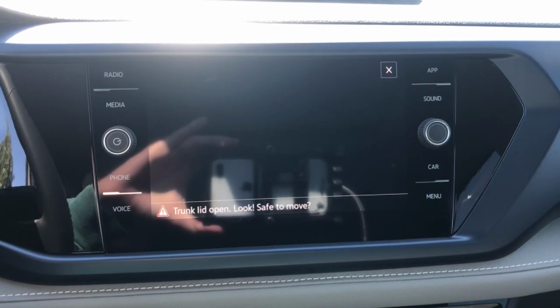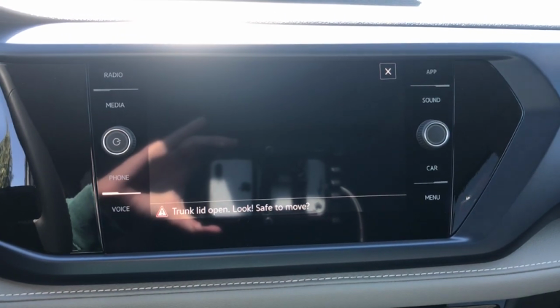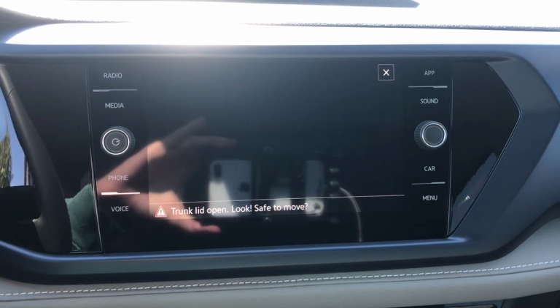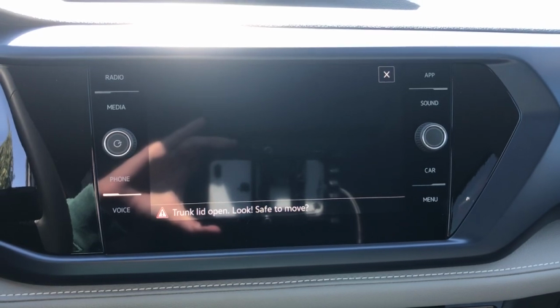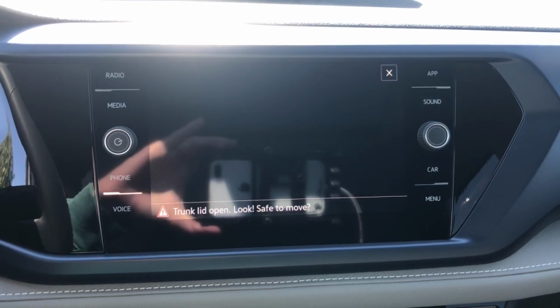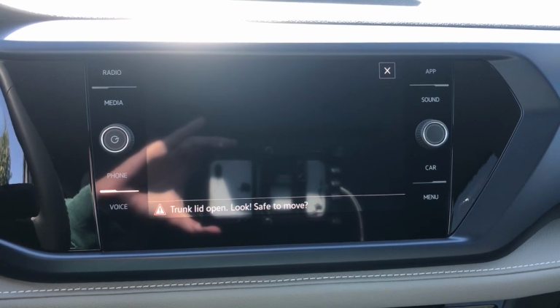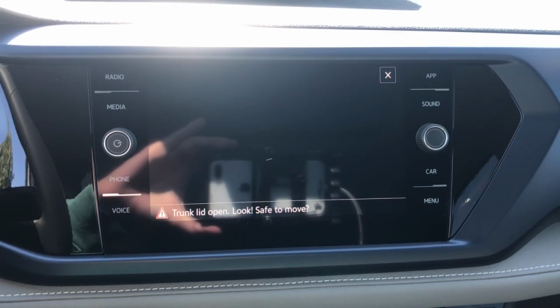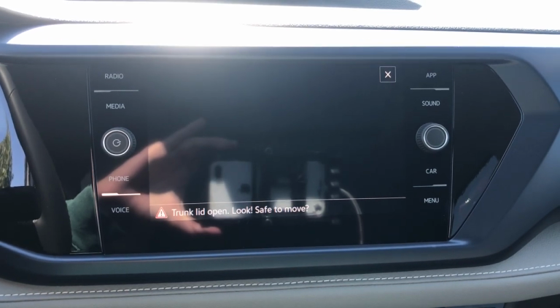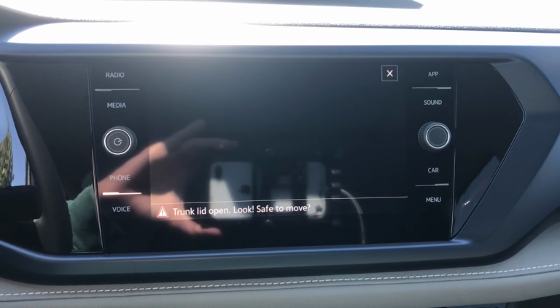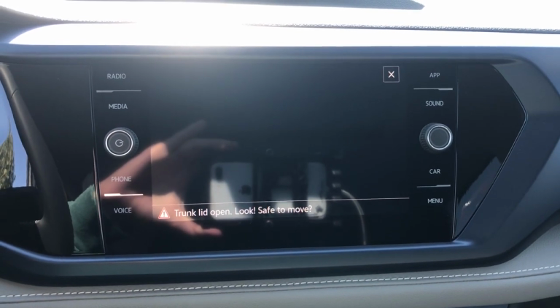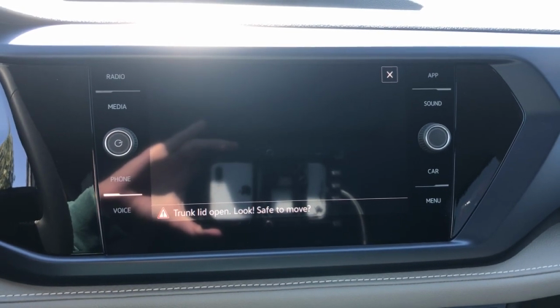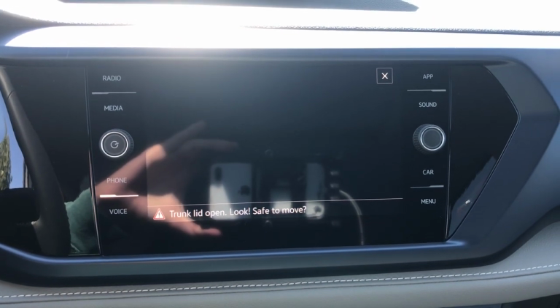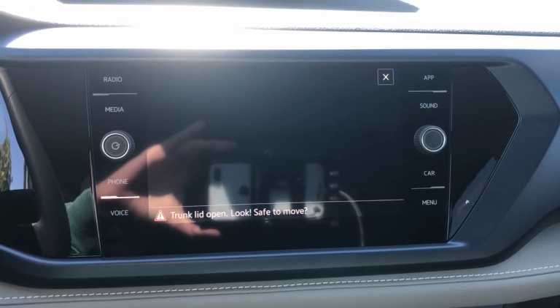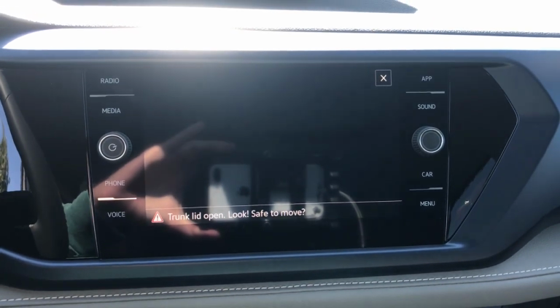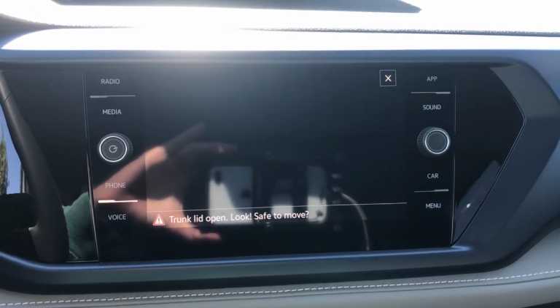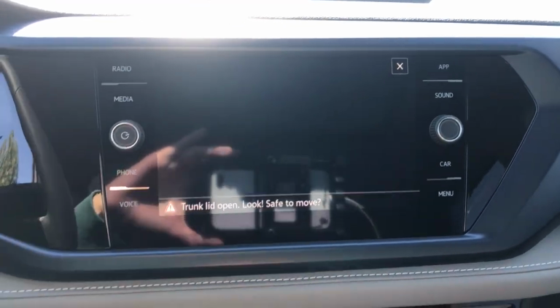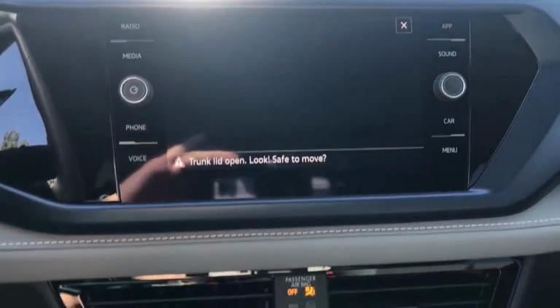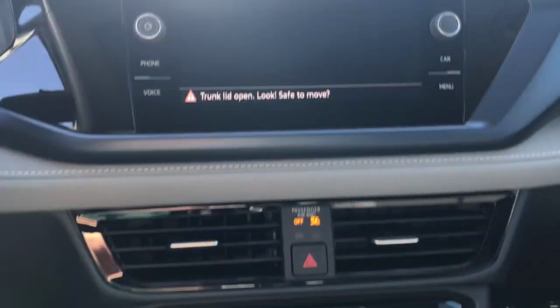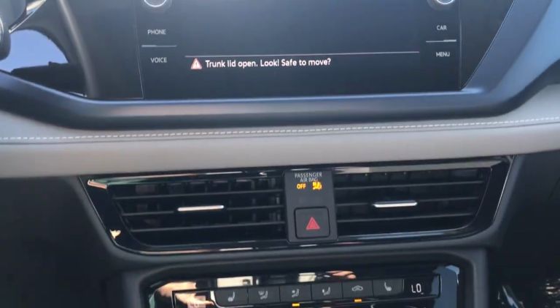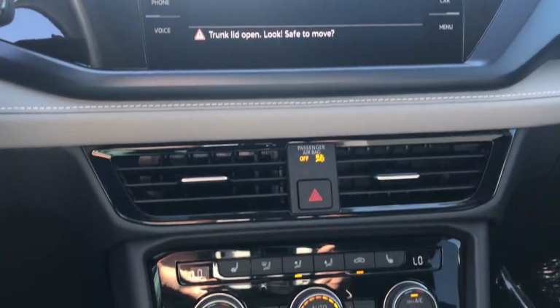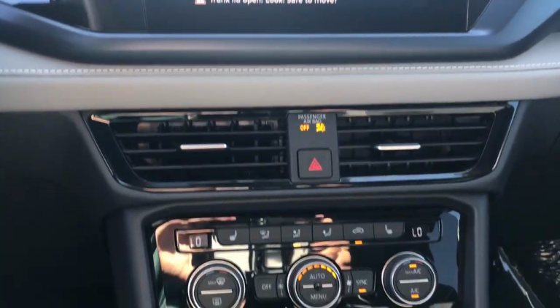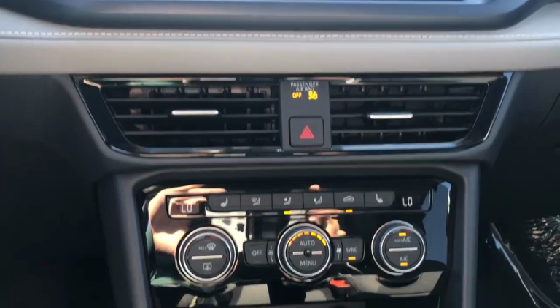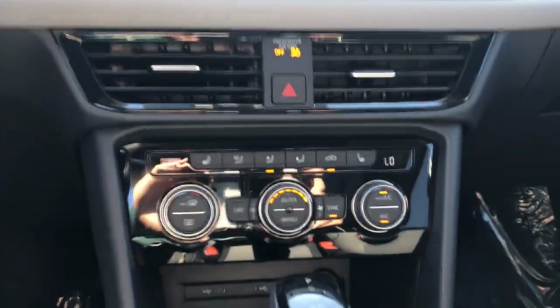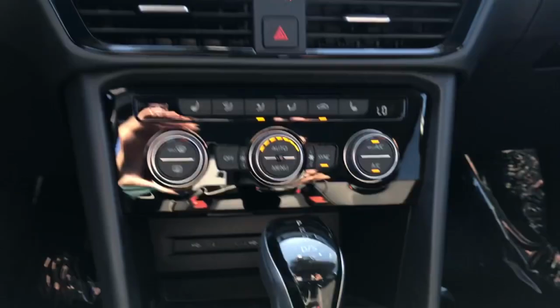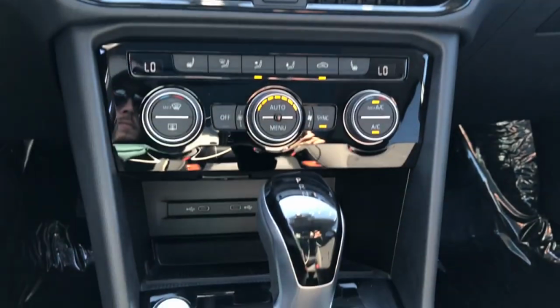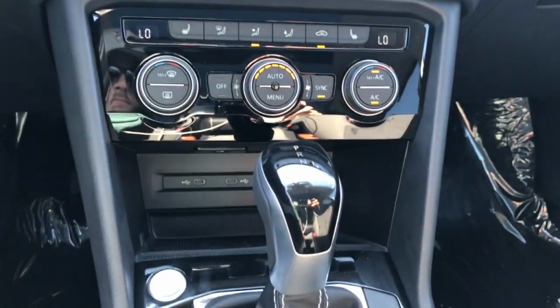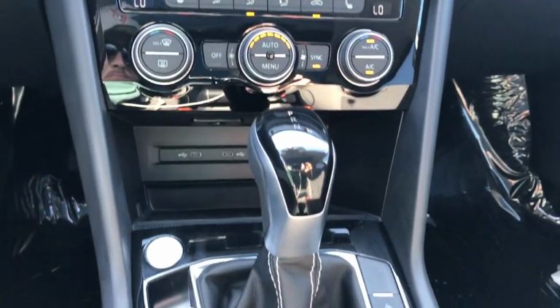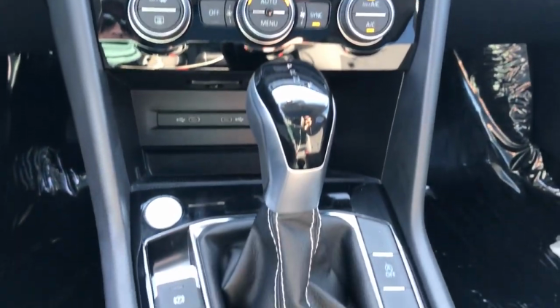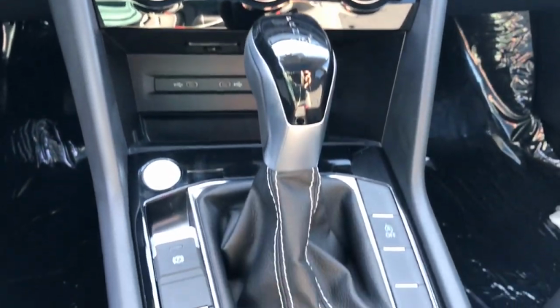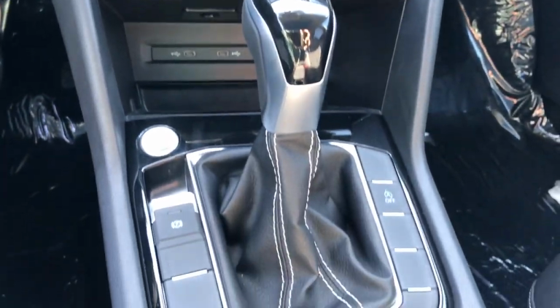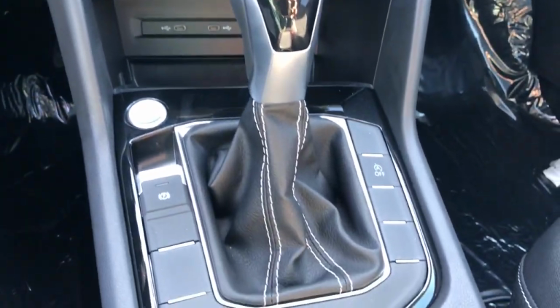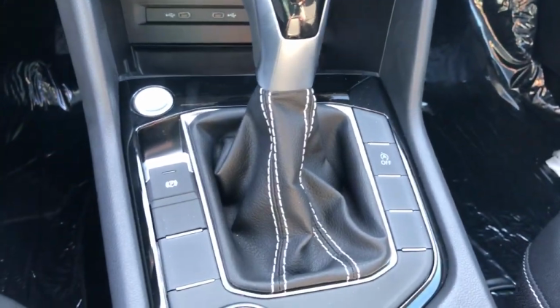Steering wheel audio controls, power driver seat, alarm, heated front seat, electronic stability control, aluminum wheels.